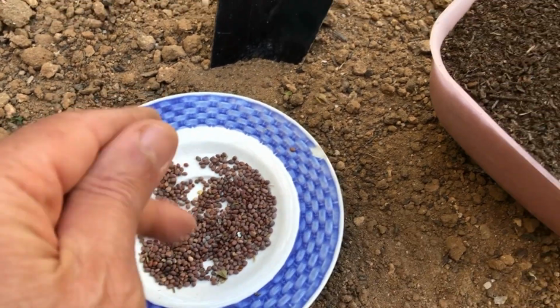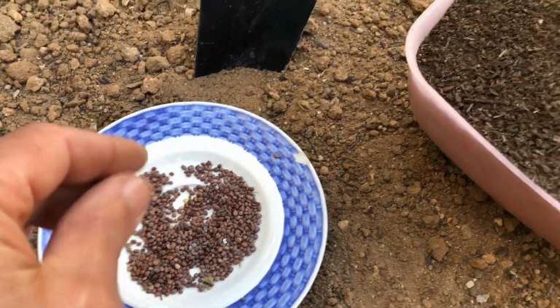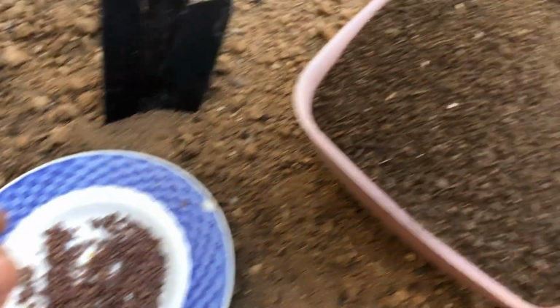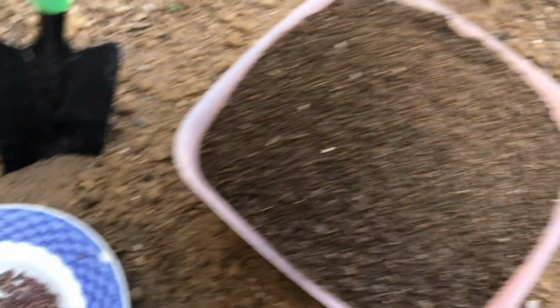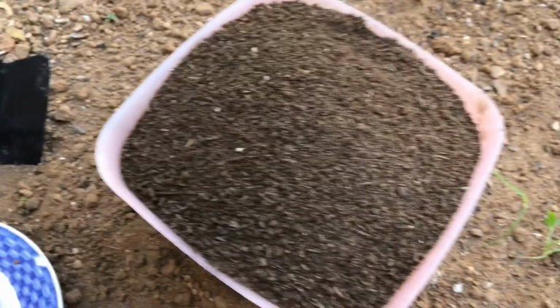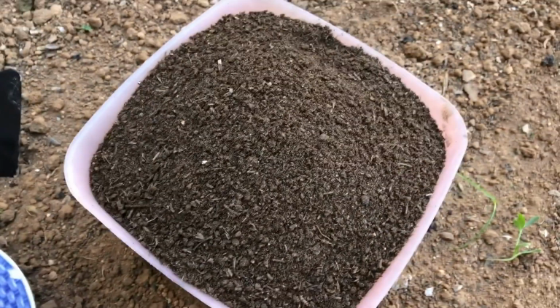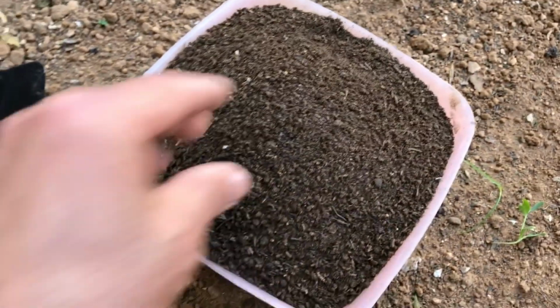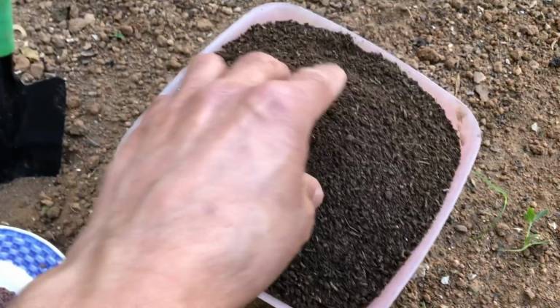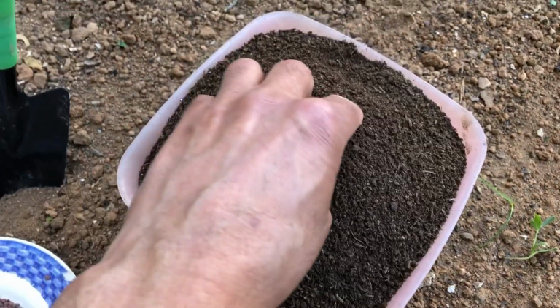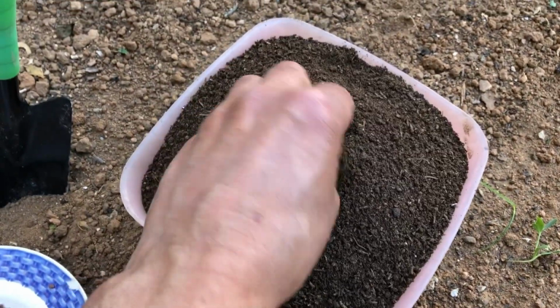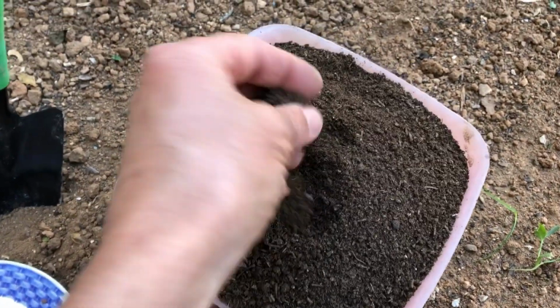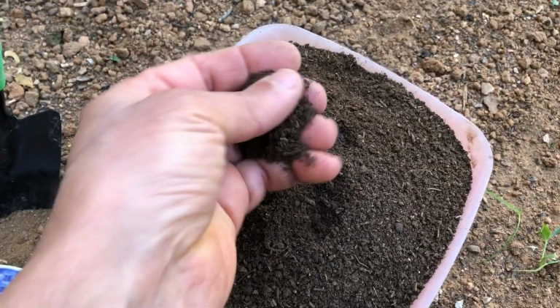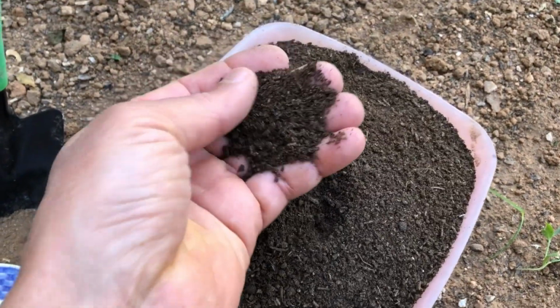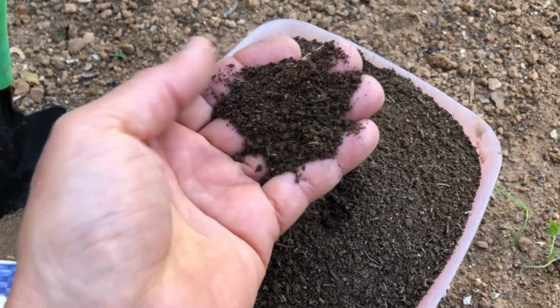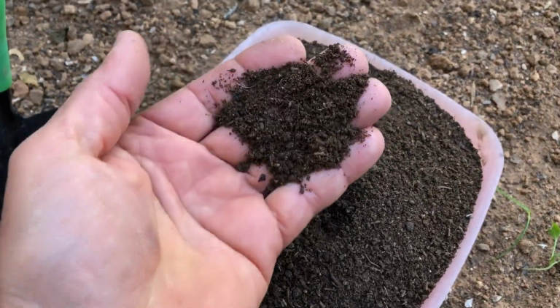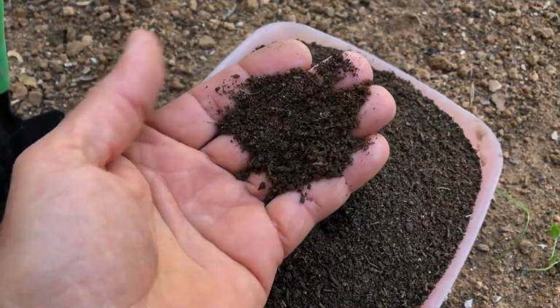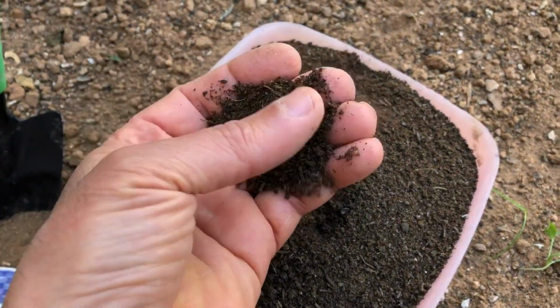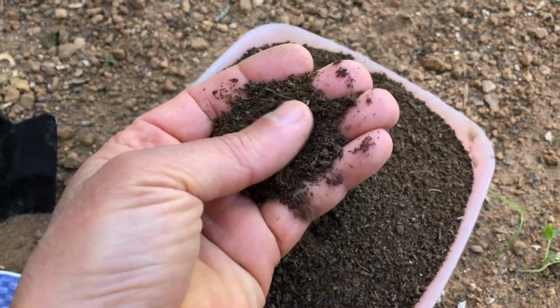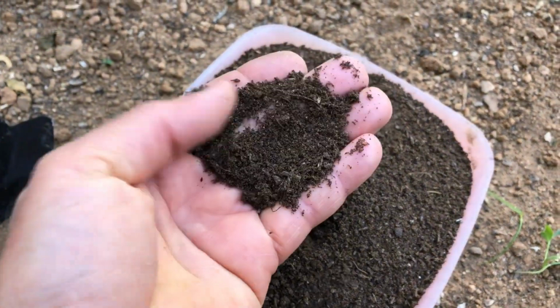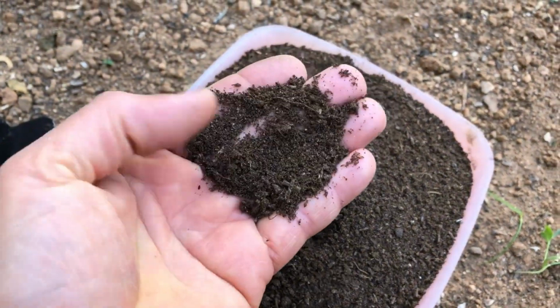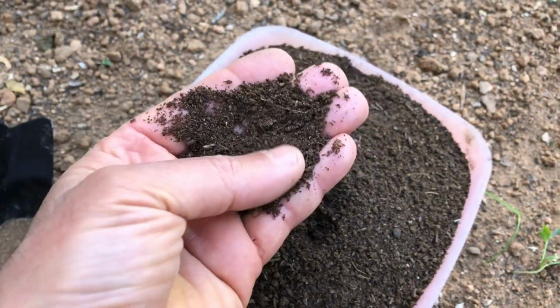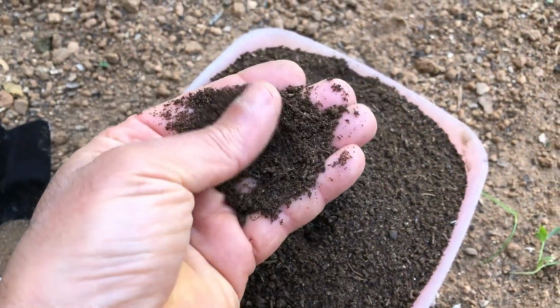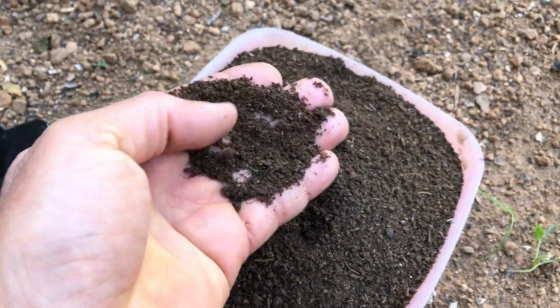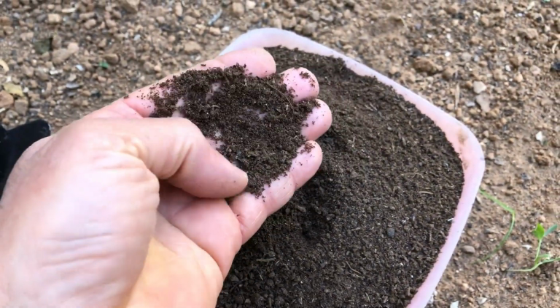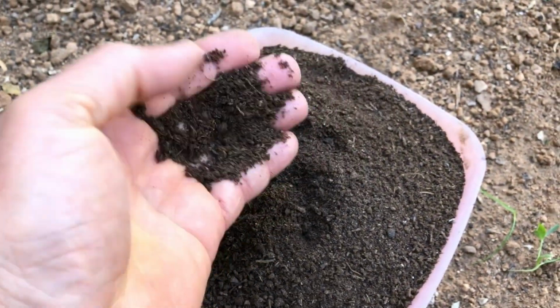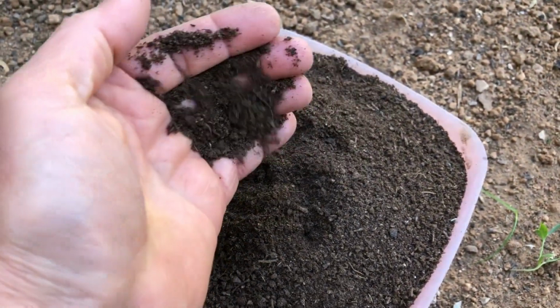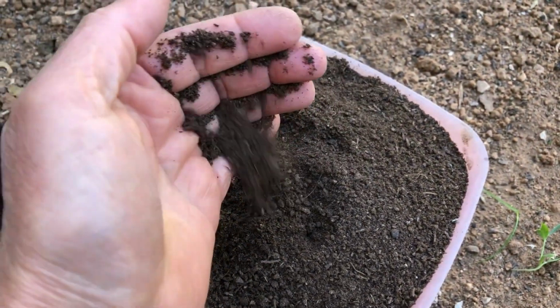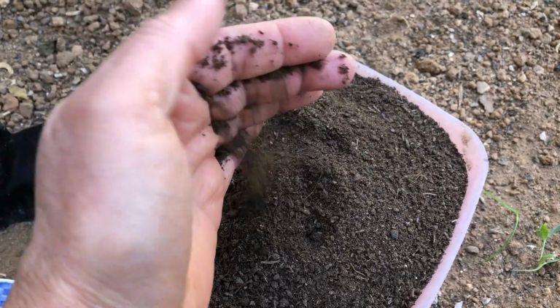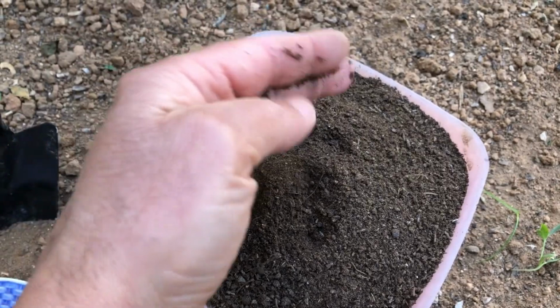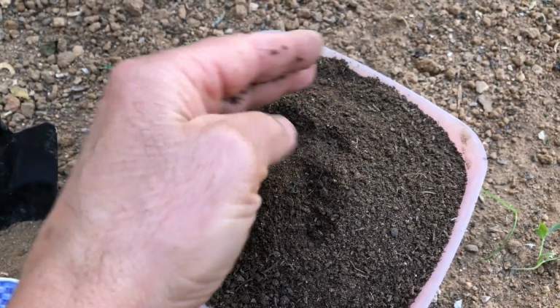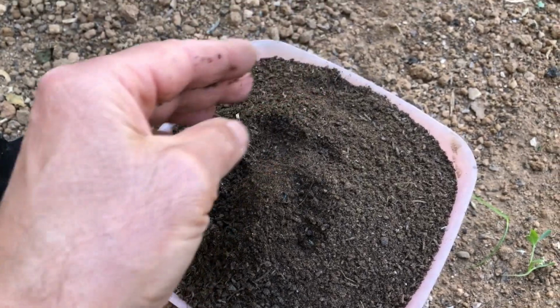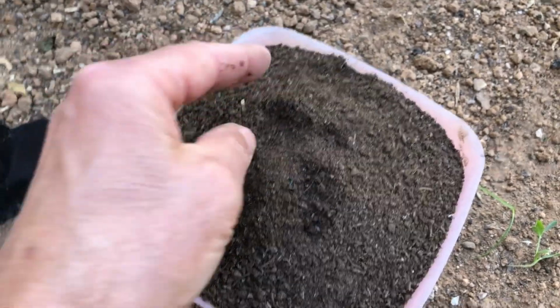We also need composted chicken manure to boost our radish's growth. This kind of organic fertilizer is so useful to all plants, but we need to use it with care.